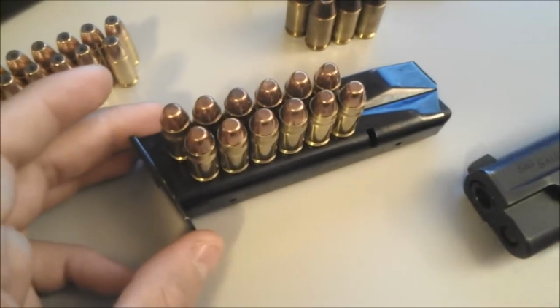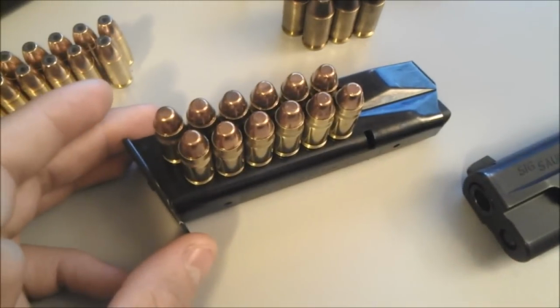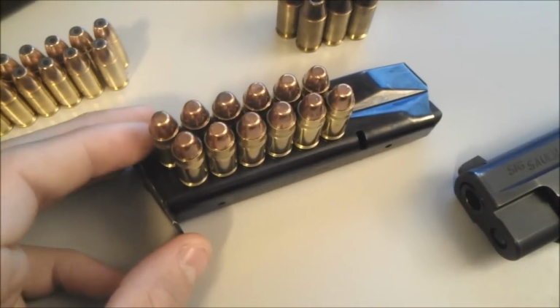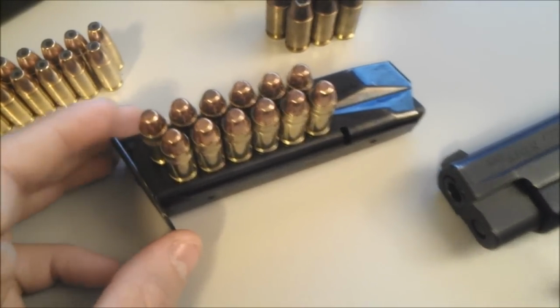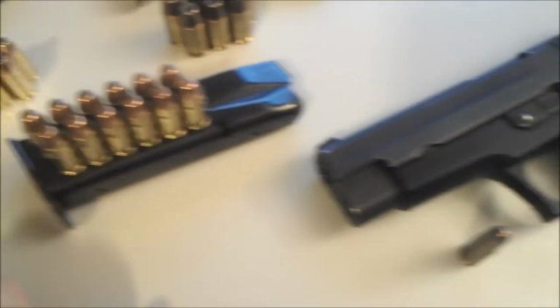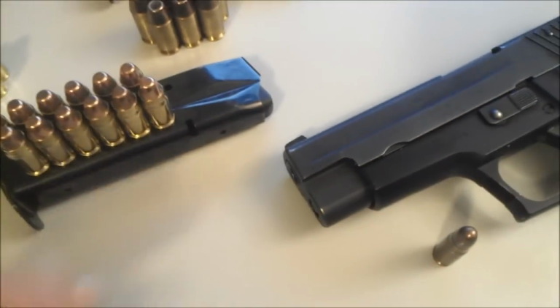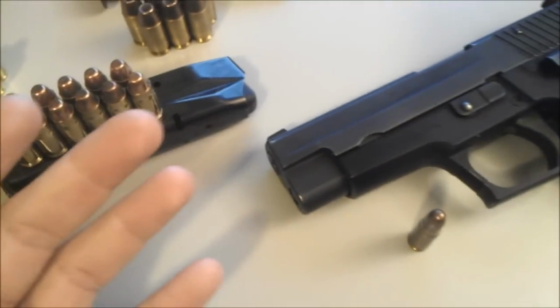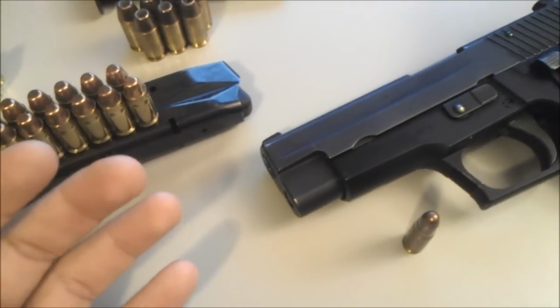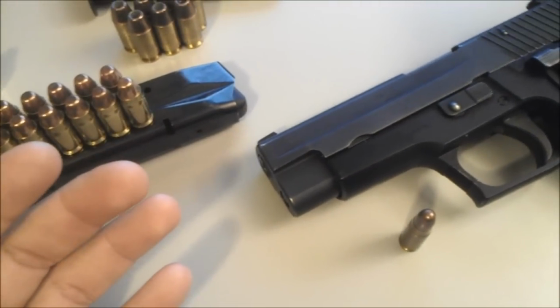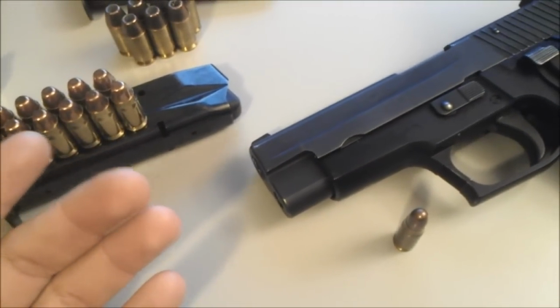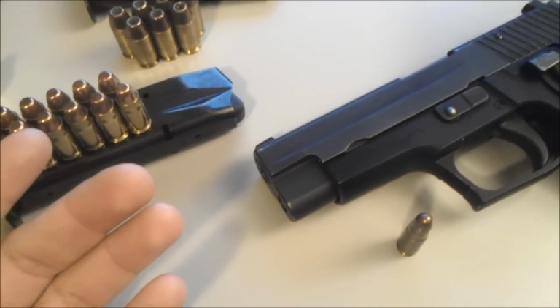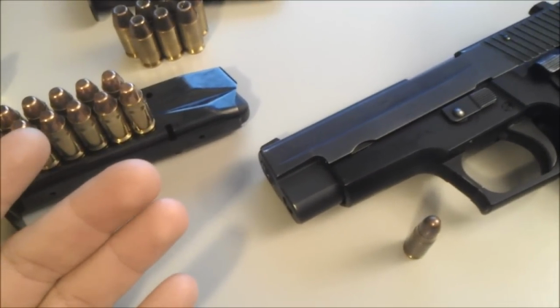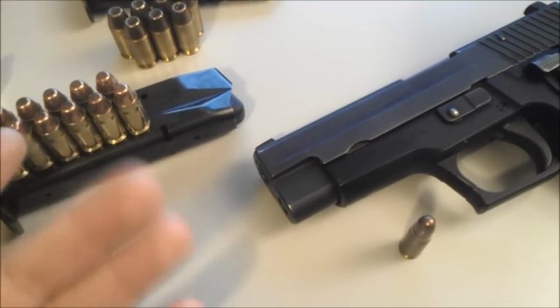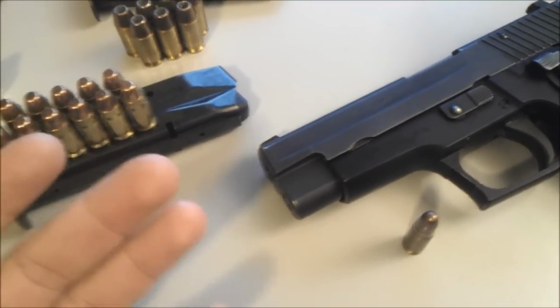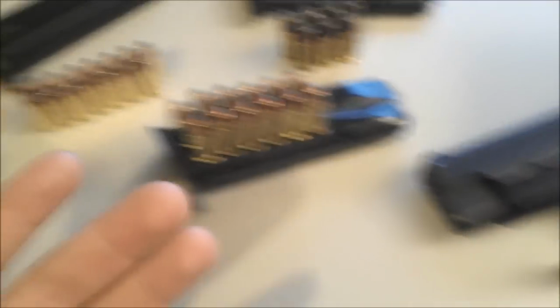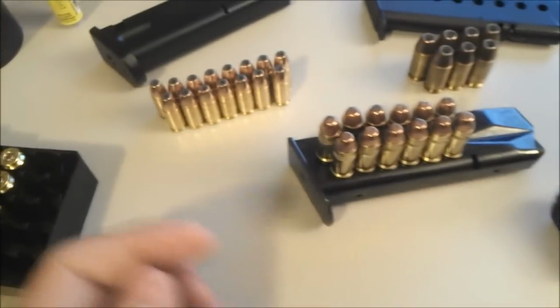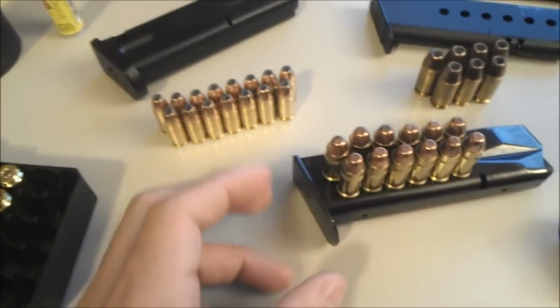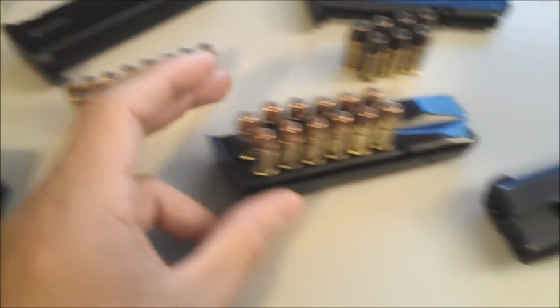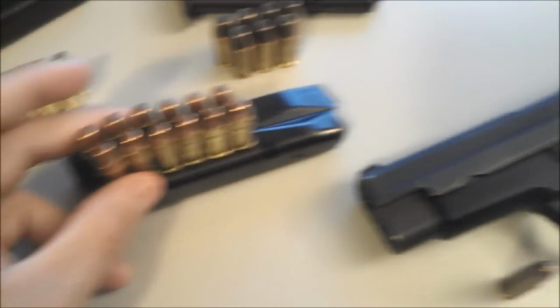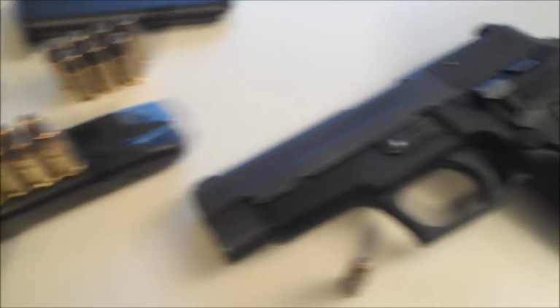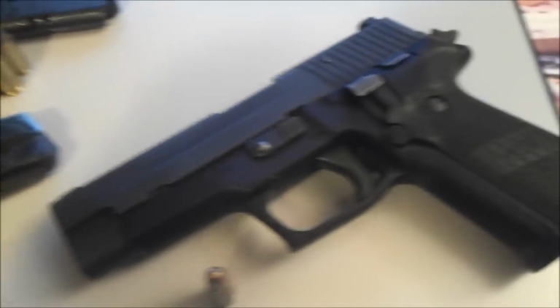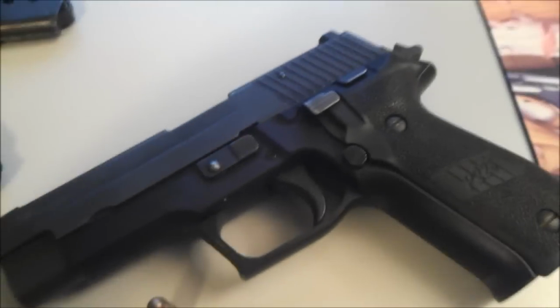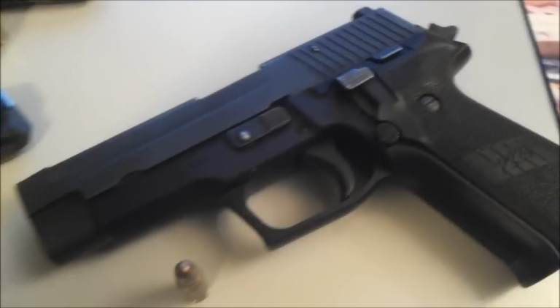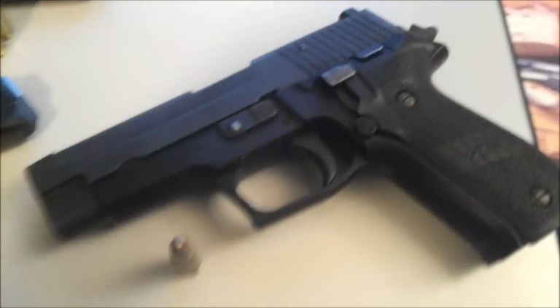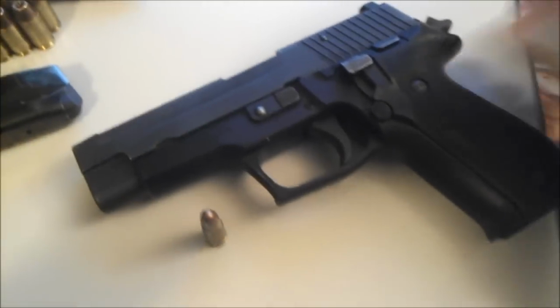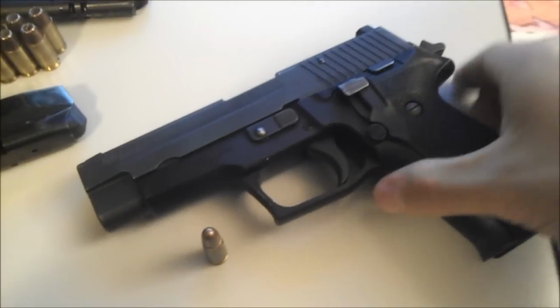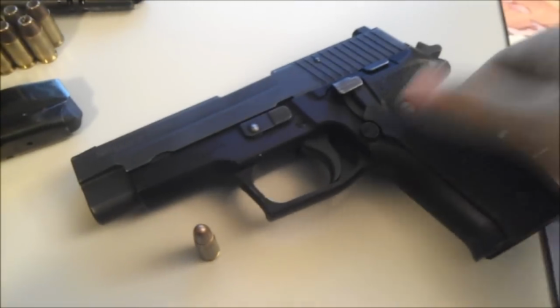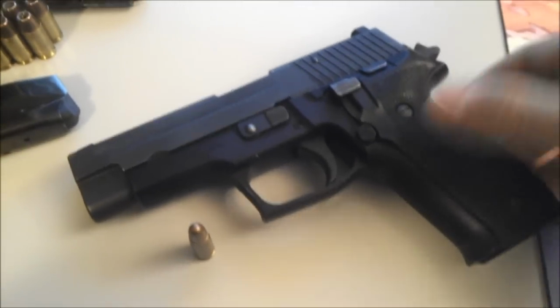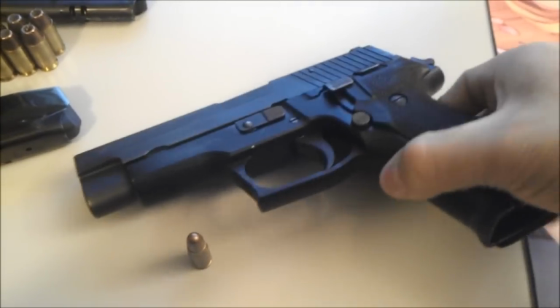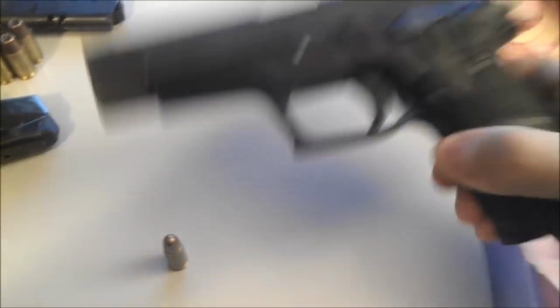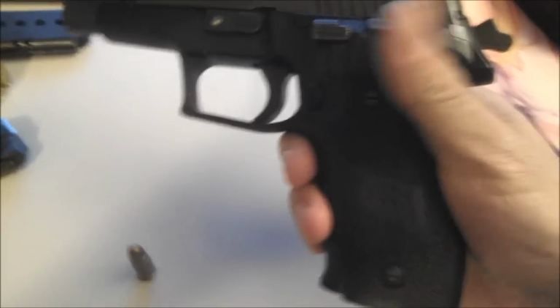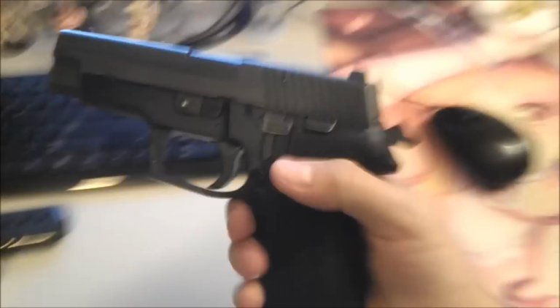The mag holds 12 rounds — that's quite a bit, about 12, 13, 14 — that's three away from the M9. Typical Sig Sauer technology. This is actually based off the Sig 220 pistol.